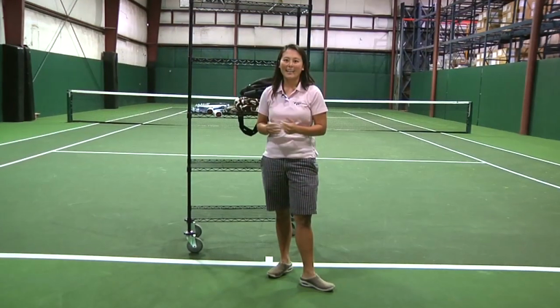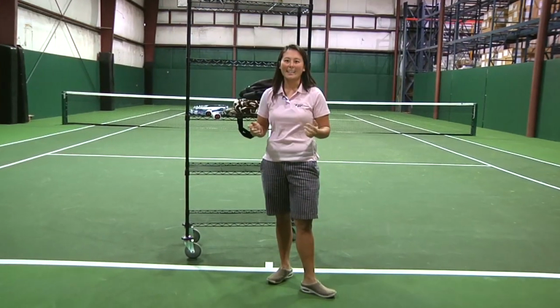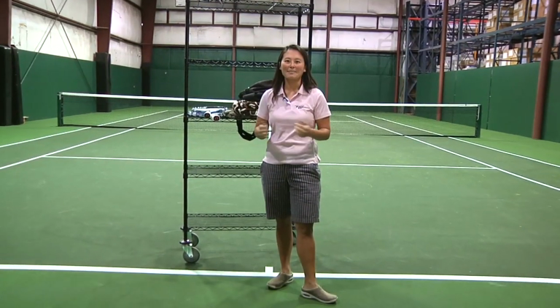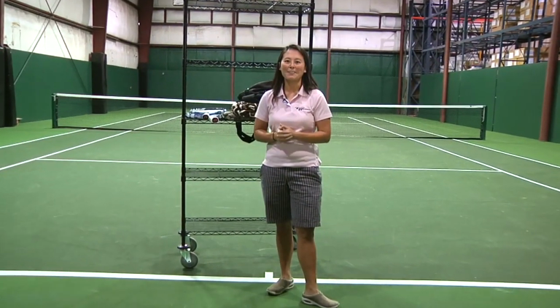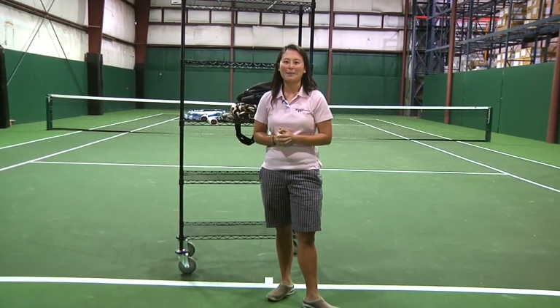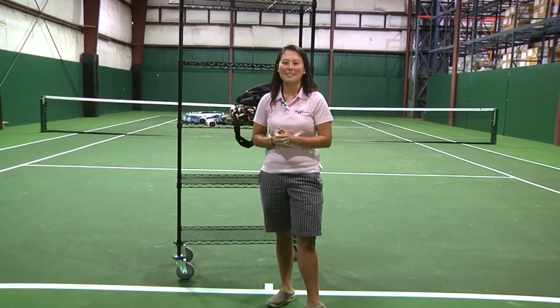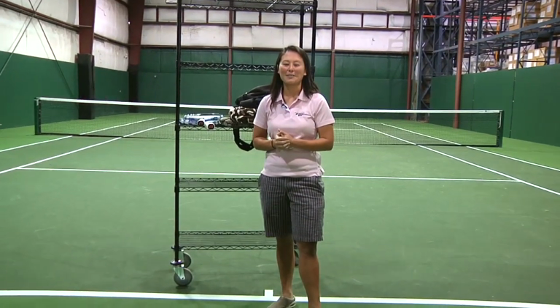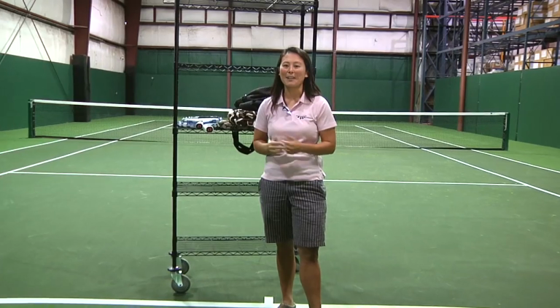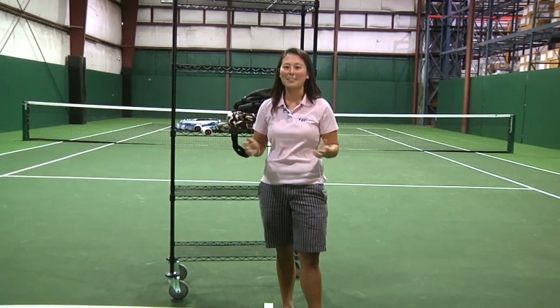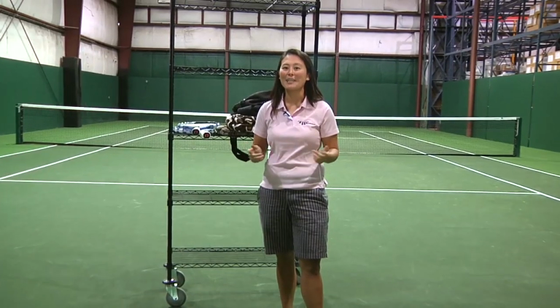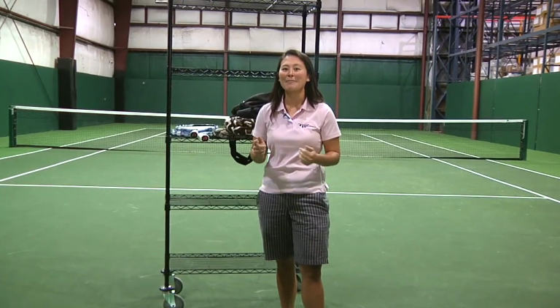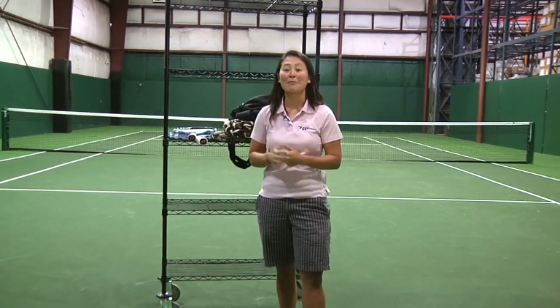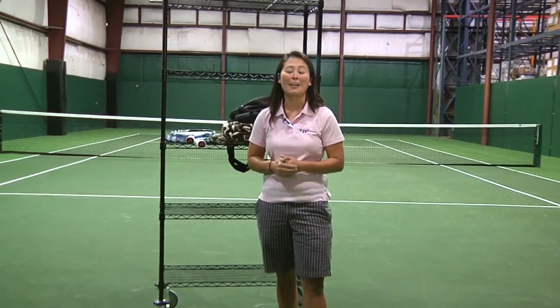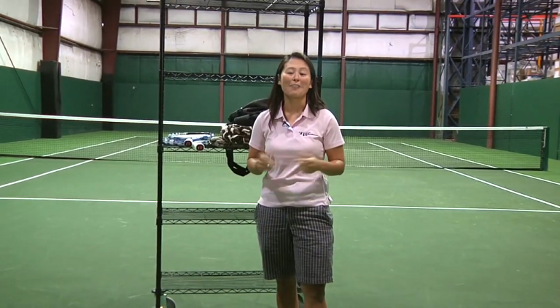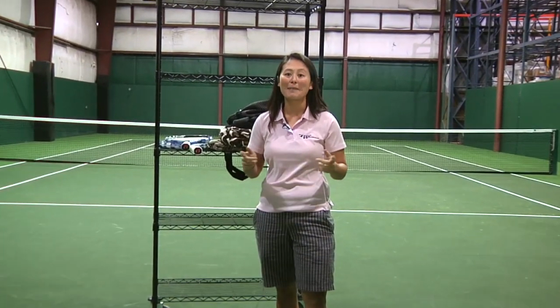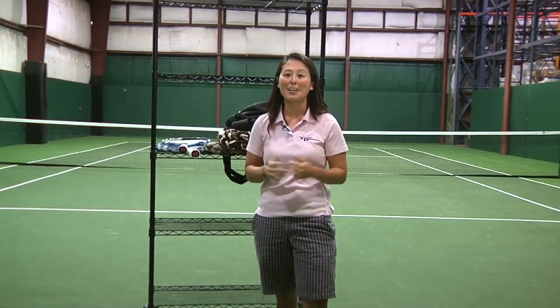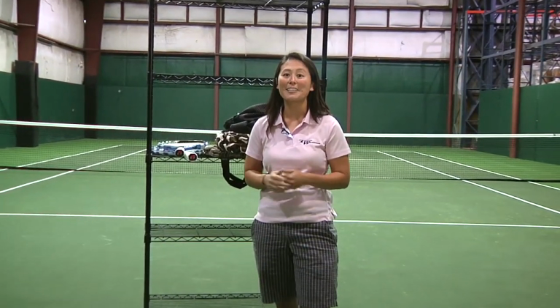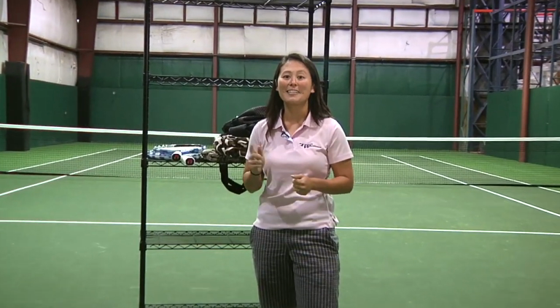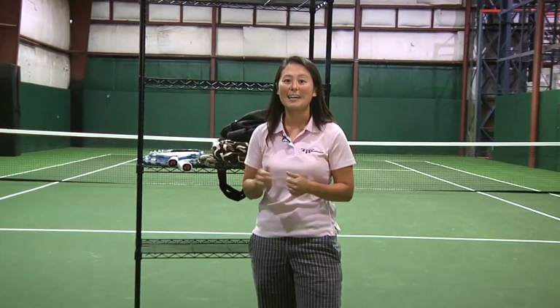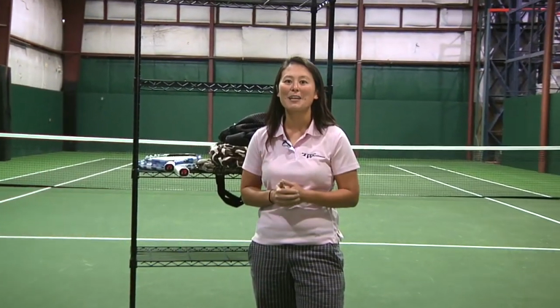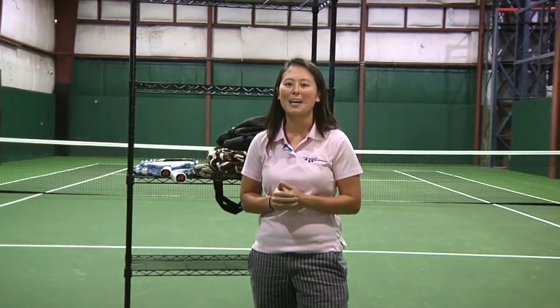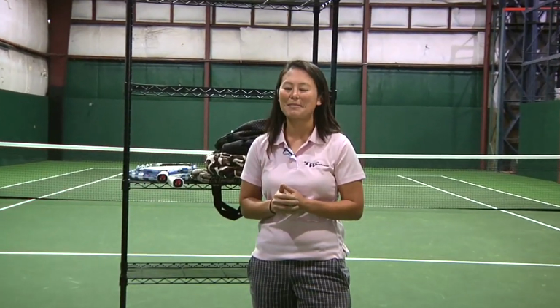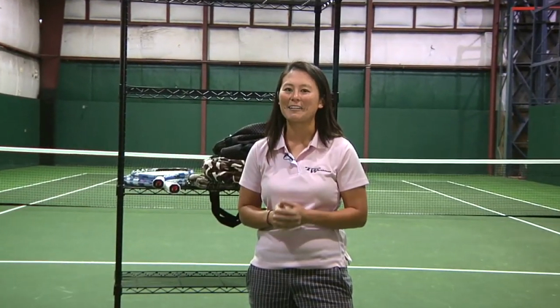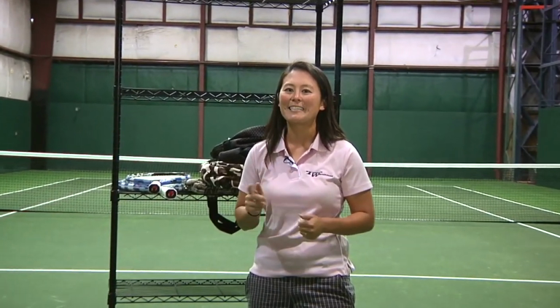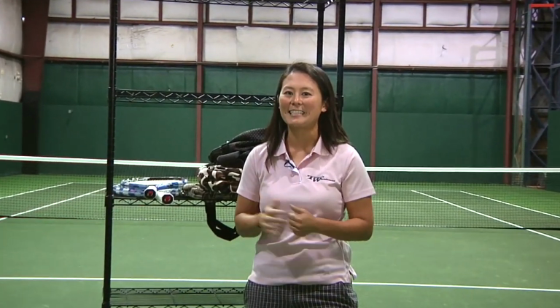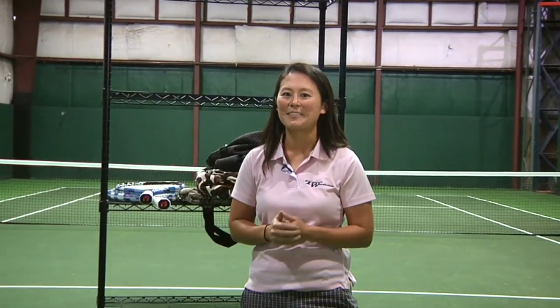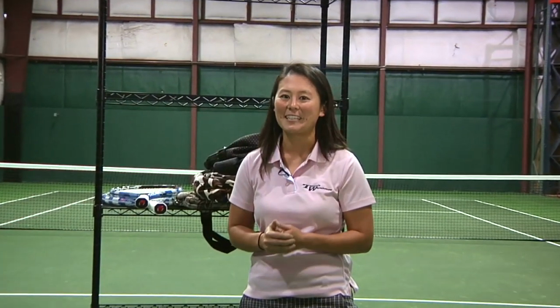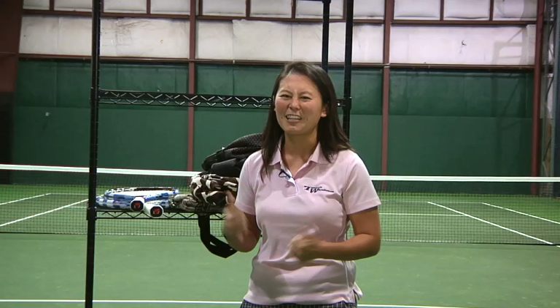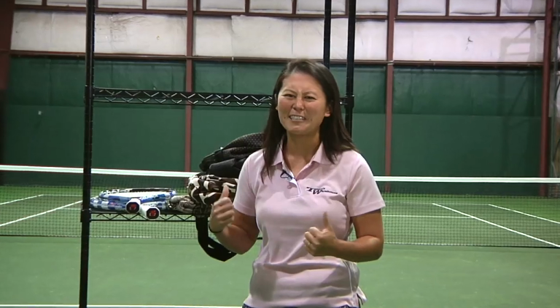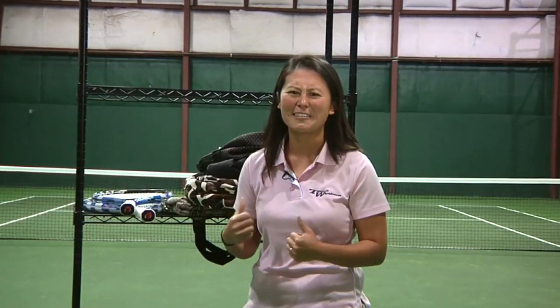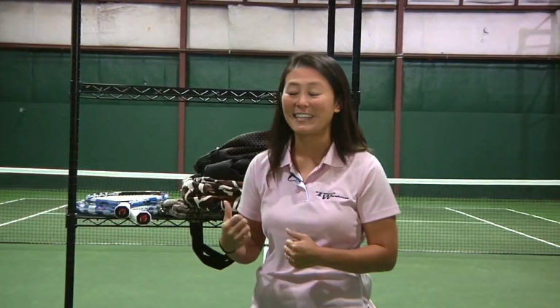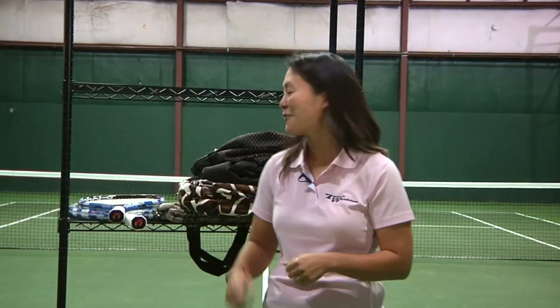Hi, I'm Tiffany, and welcome to this week's vlog. This week I'm at what Vlogman calls T-Dub's top secret testing facility, otherwise known as a tennis court.